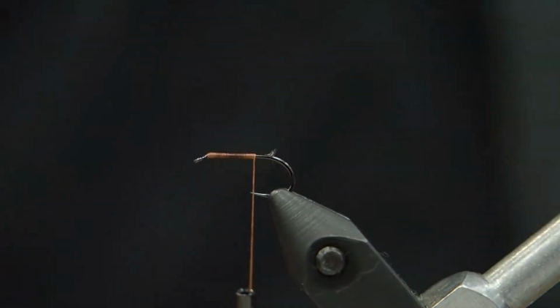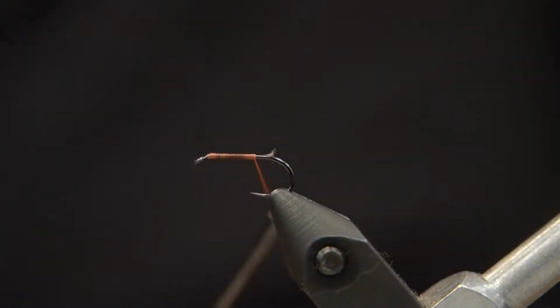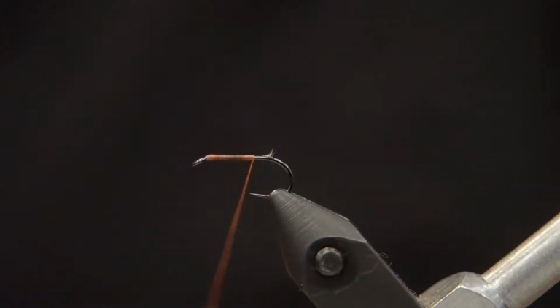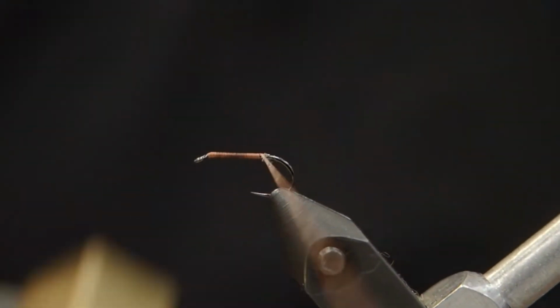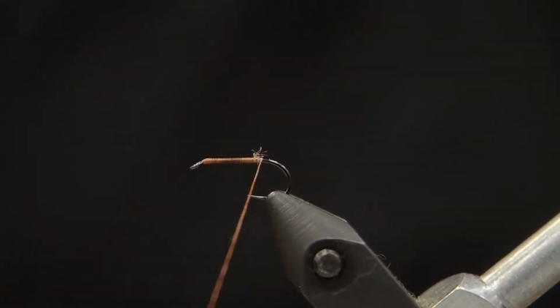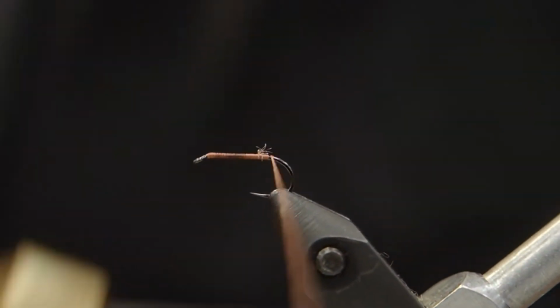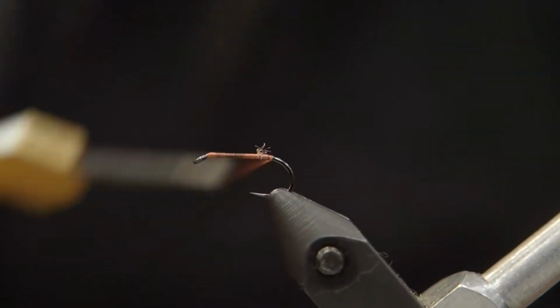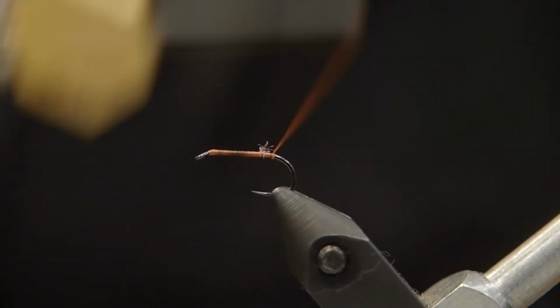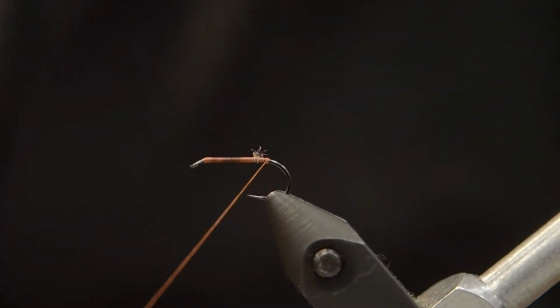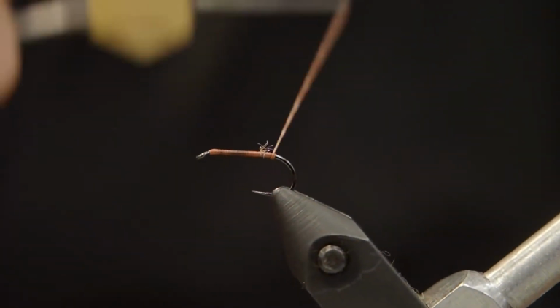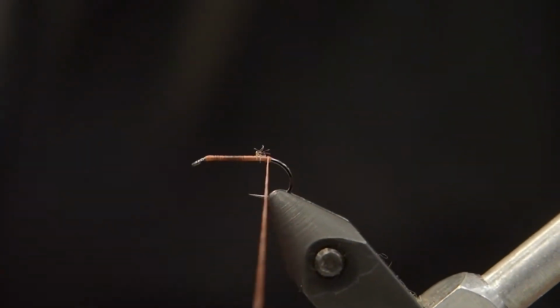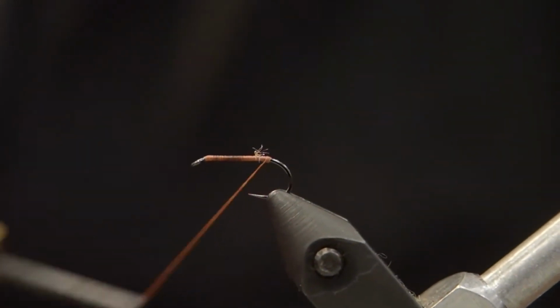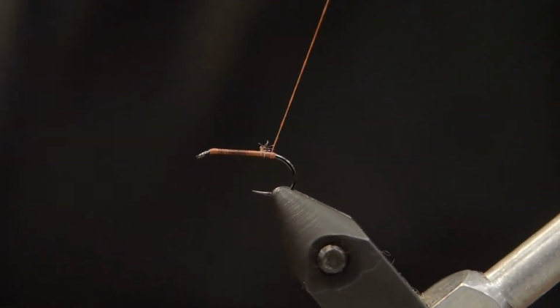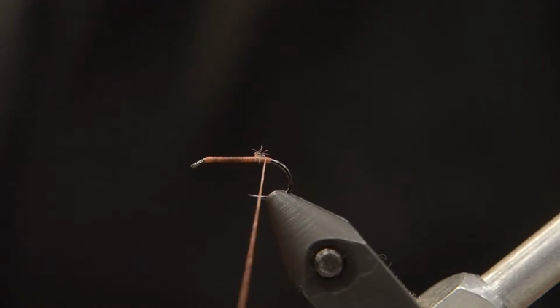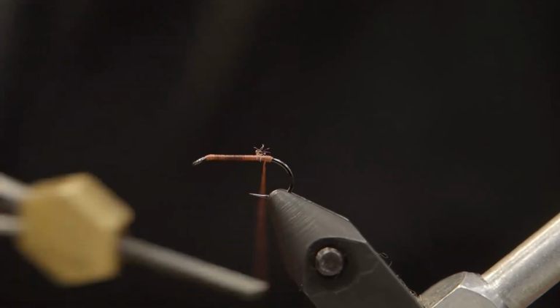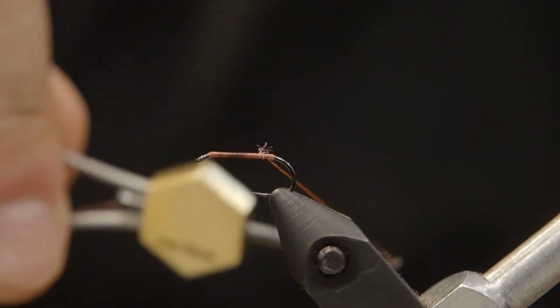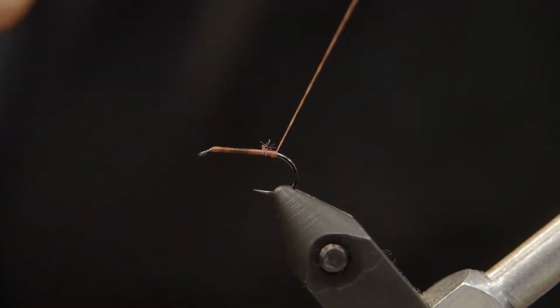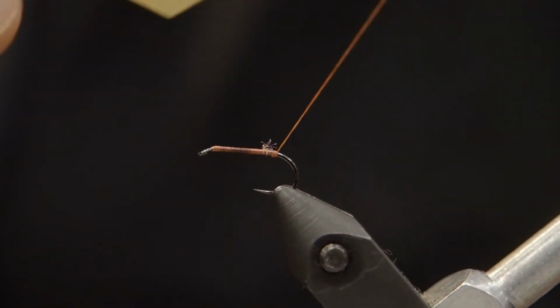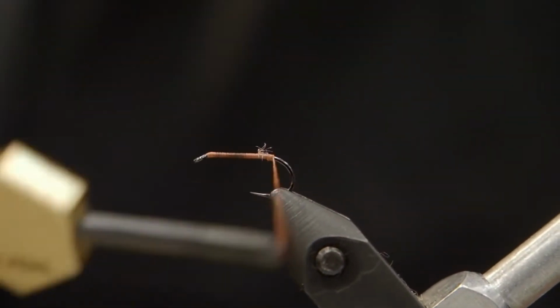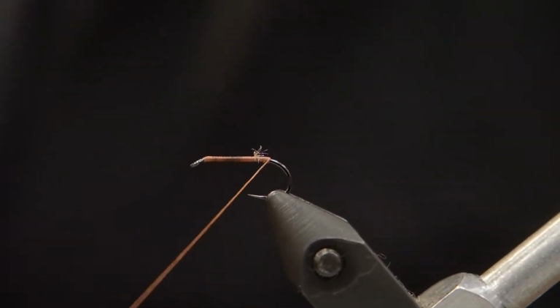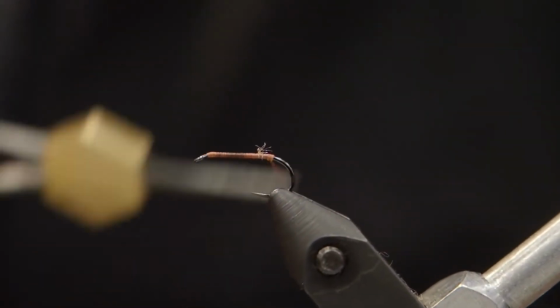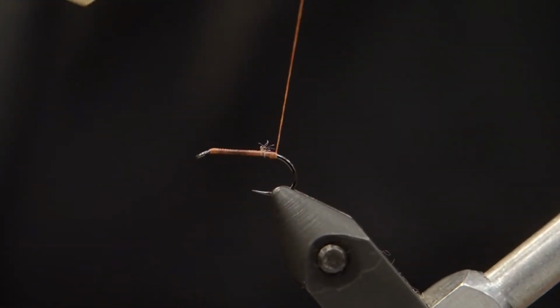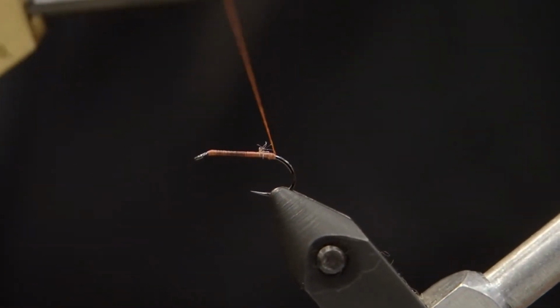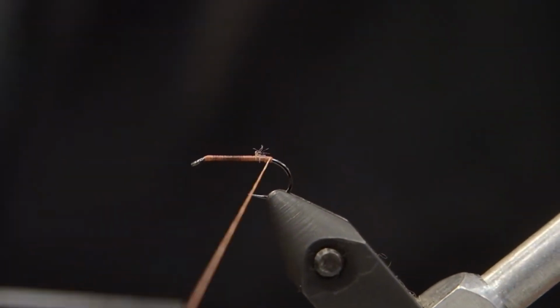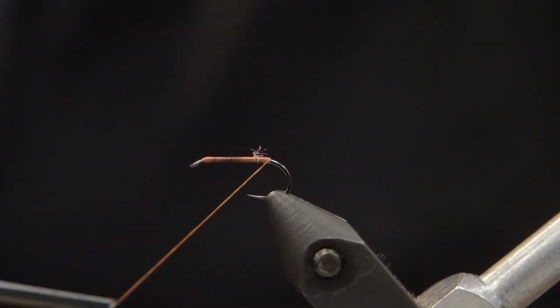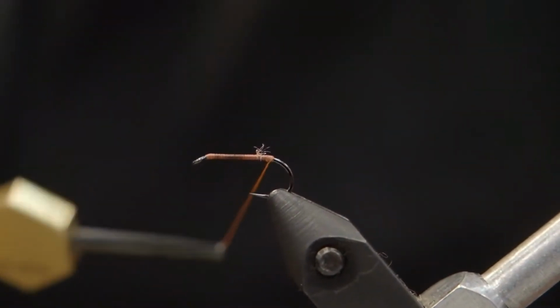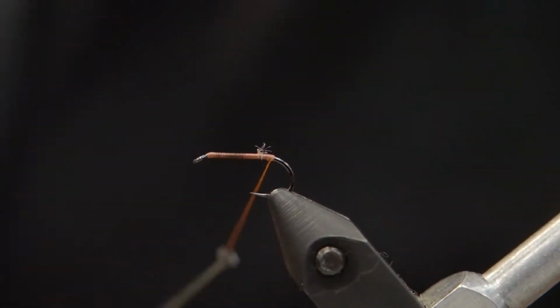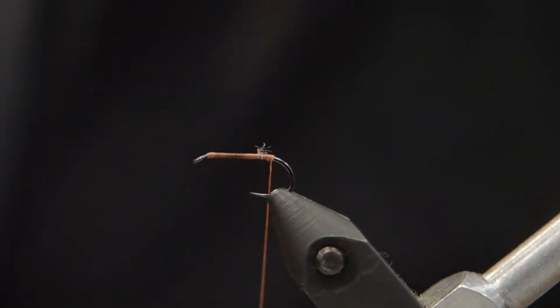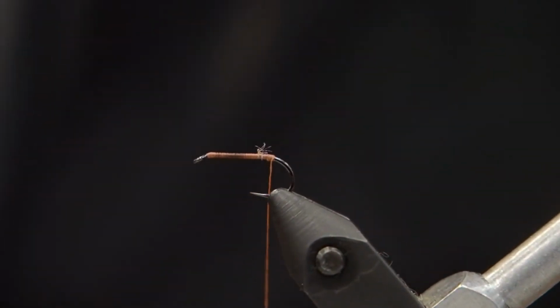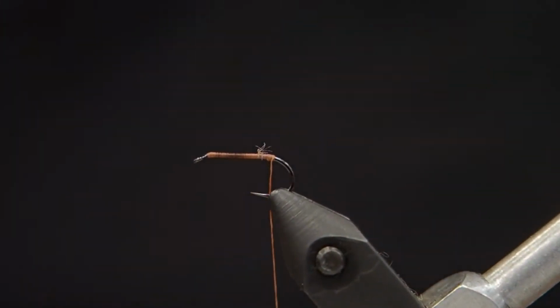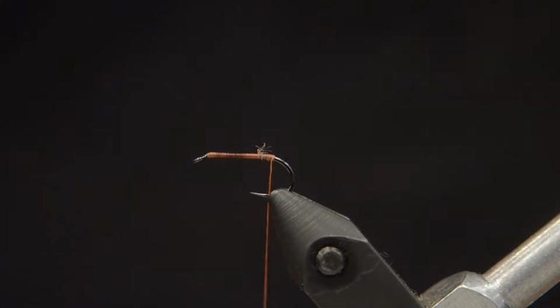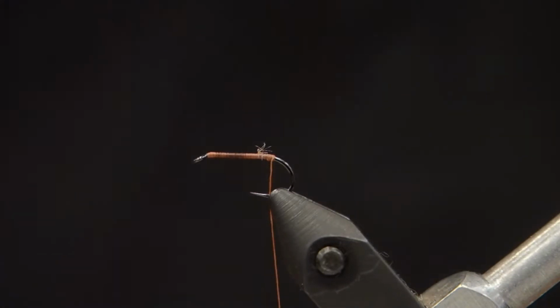I'm using nano silk because I like the strength — it lays flat and it's great for small flies. What you'll notice here is I'm actually building up a bunch of thread at the very end, right before the bend of the hook.